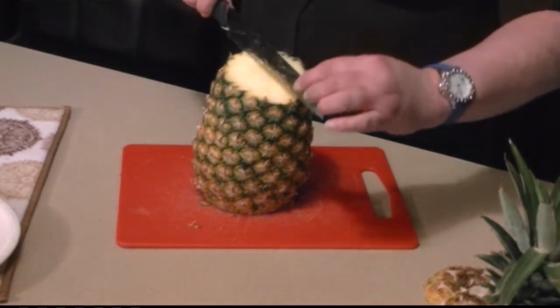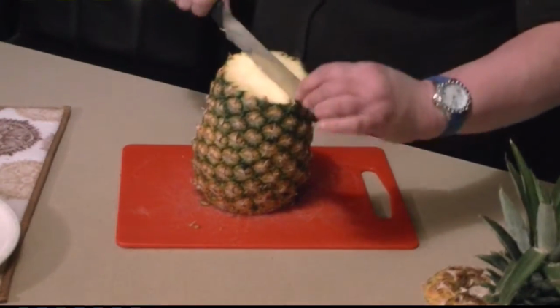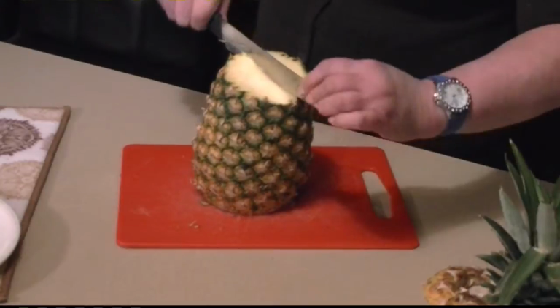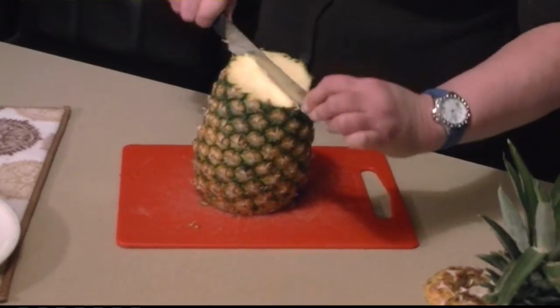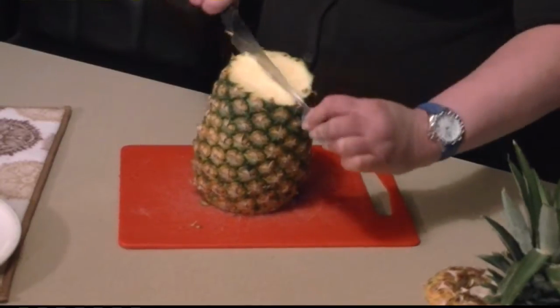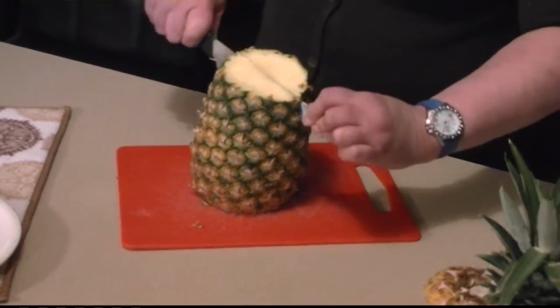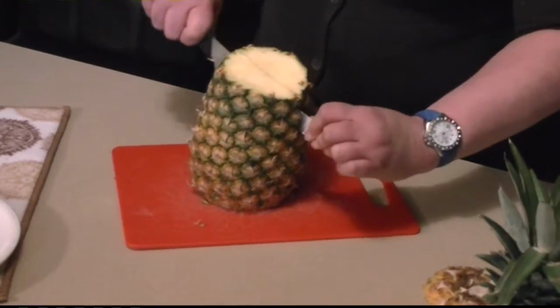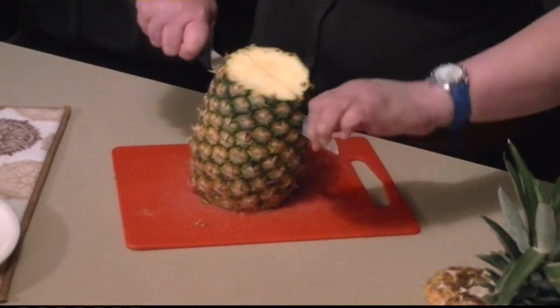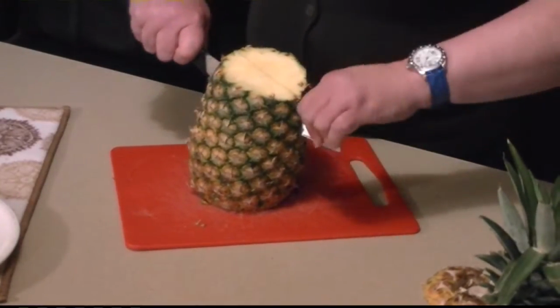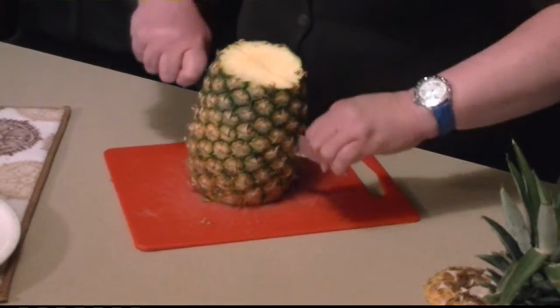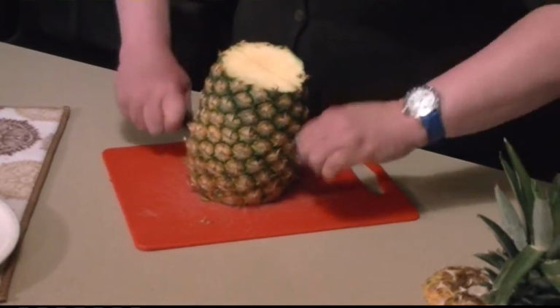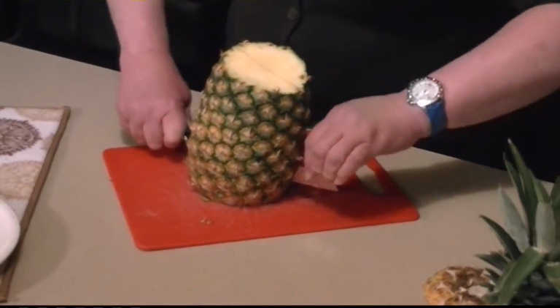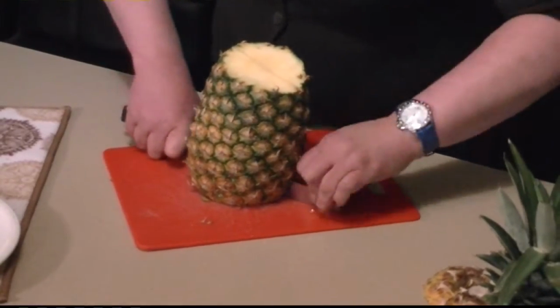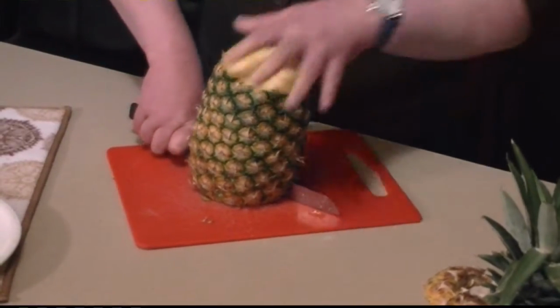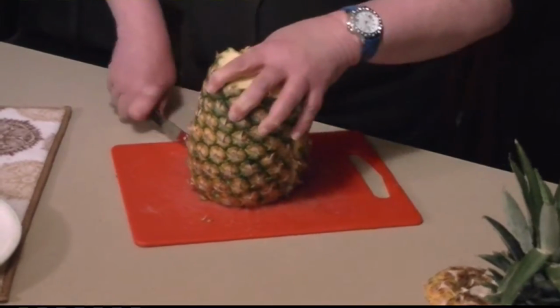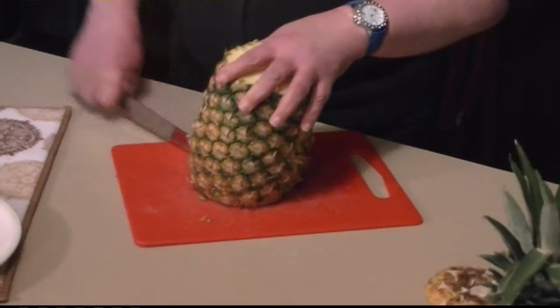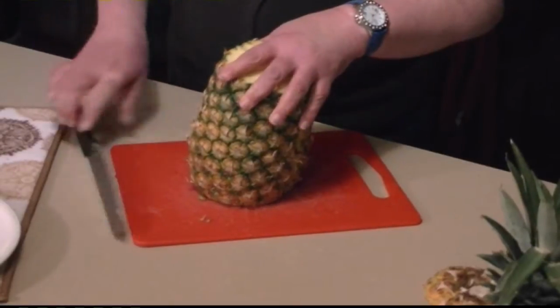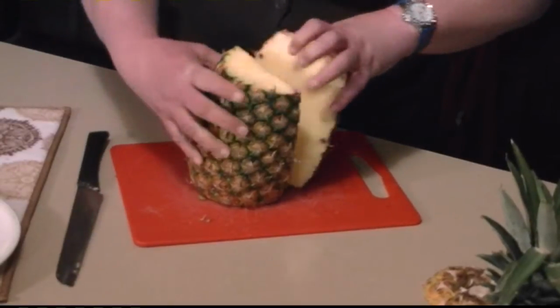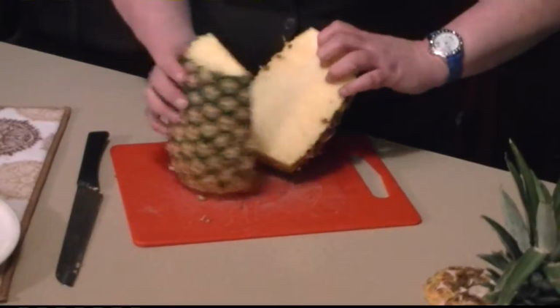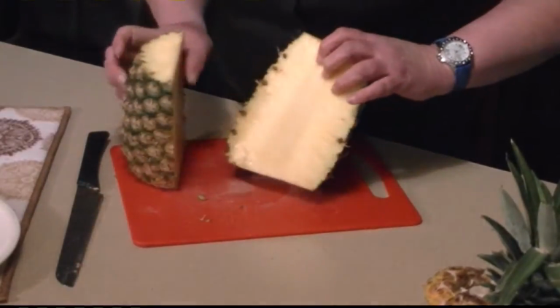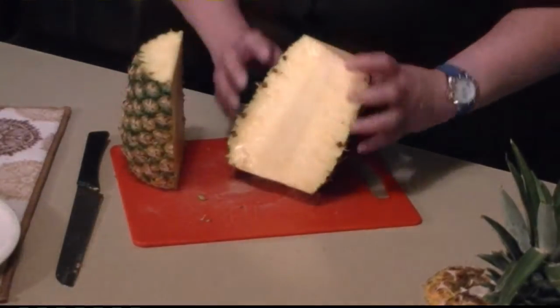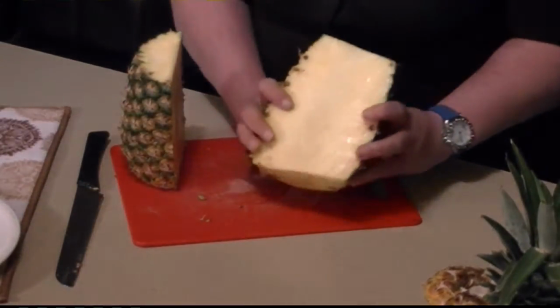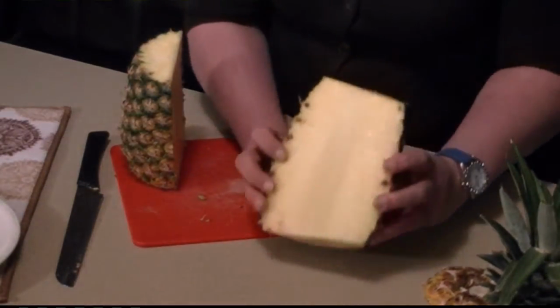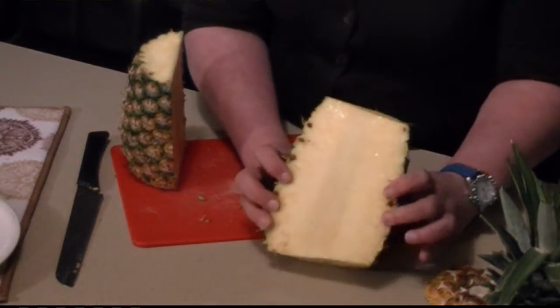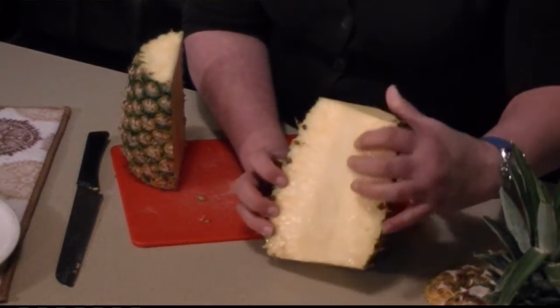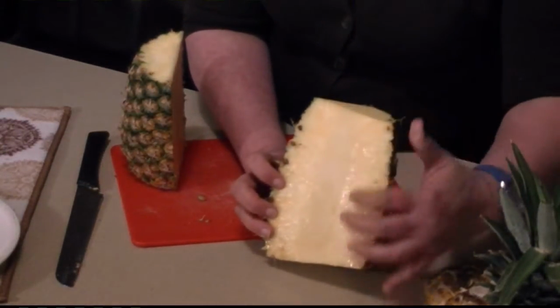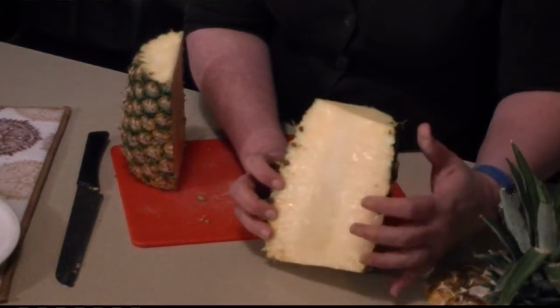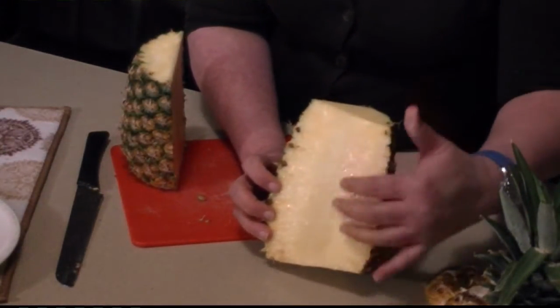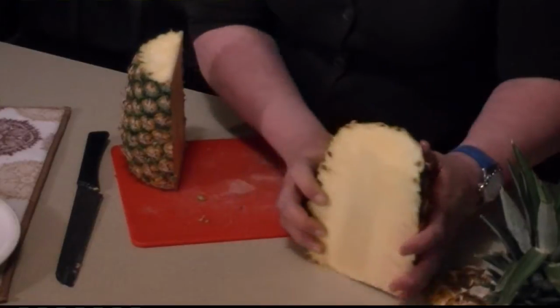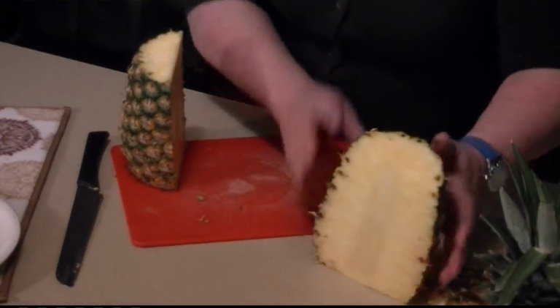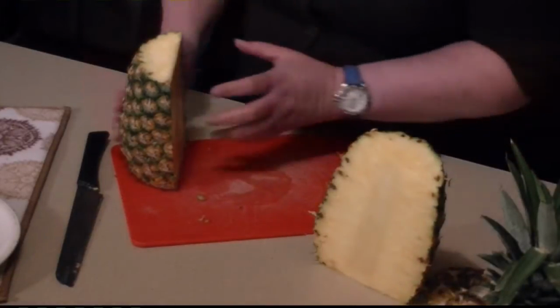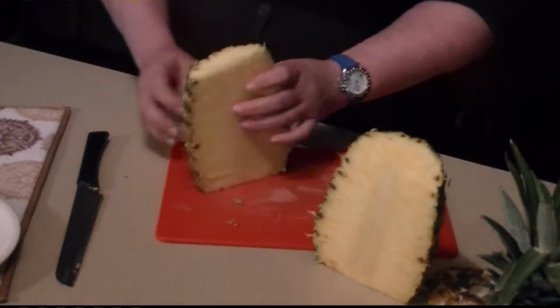Then take a nice serrated knife and cut all the way down. Cut it in half. Now you can see the nice golden color — it's so juicy and it will be very delicious.